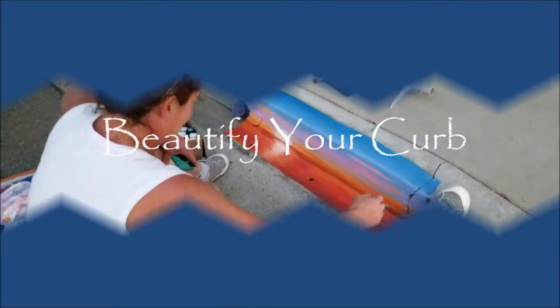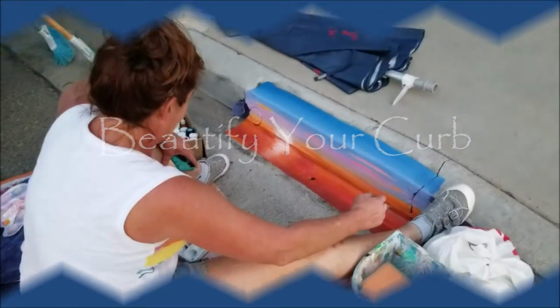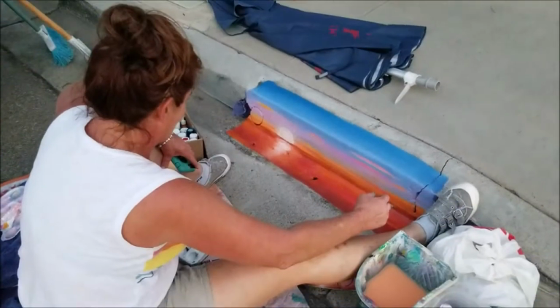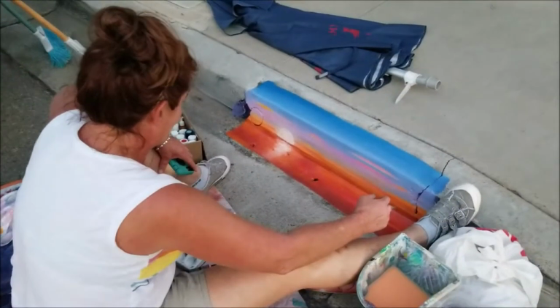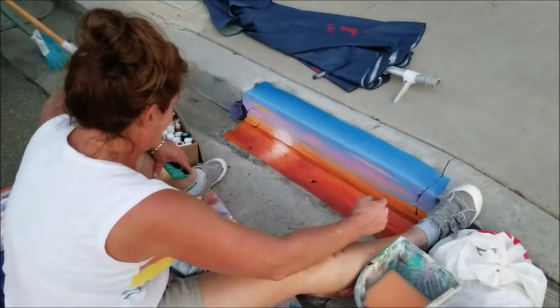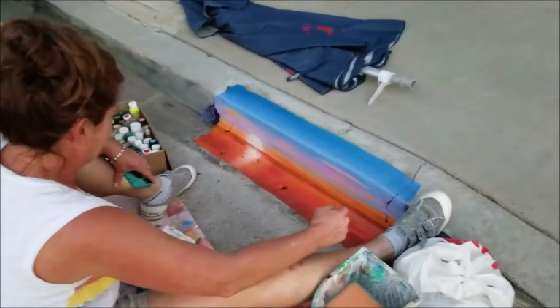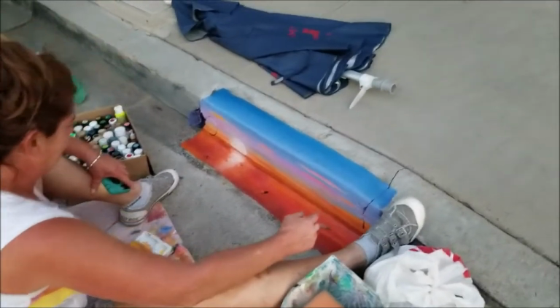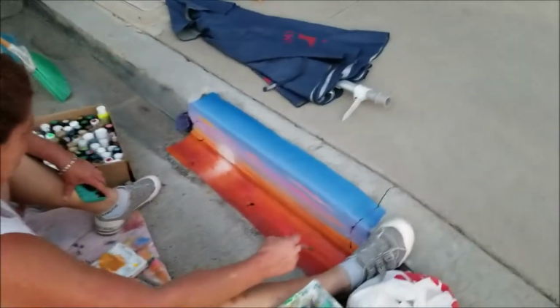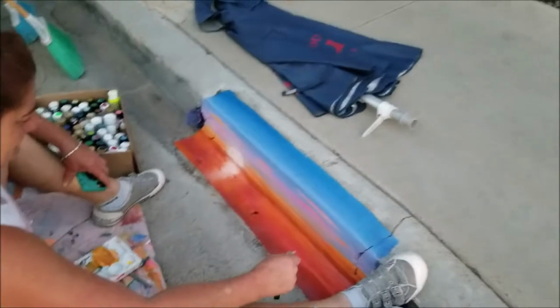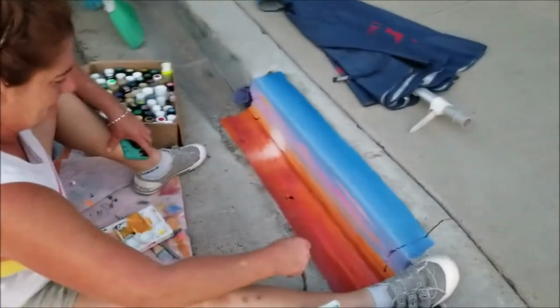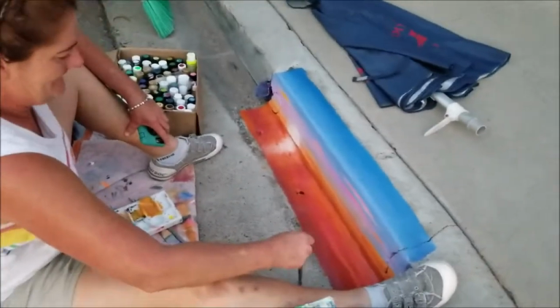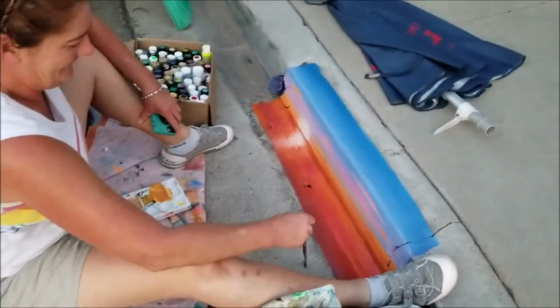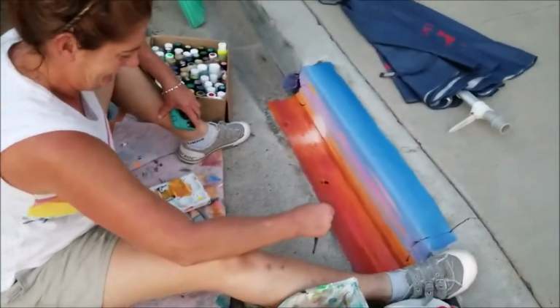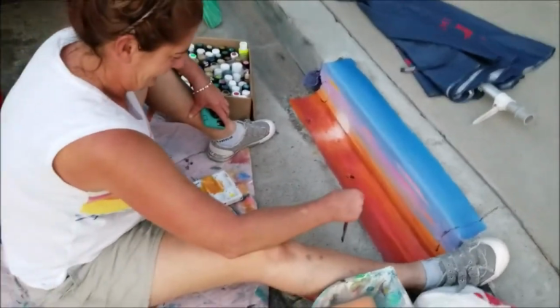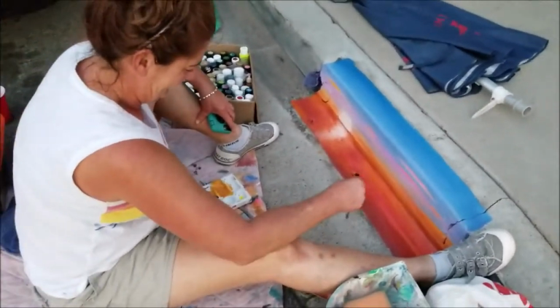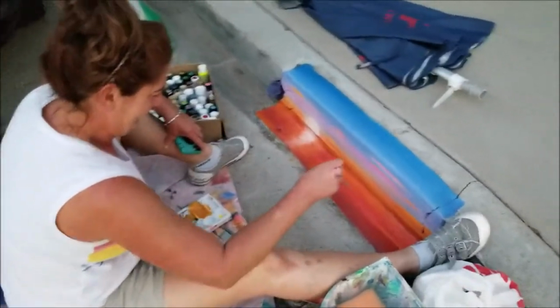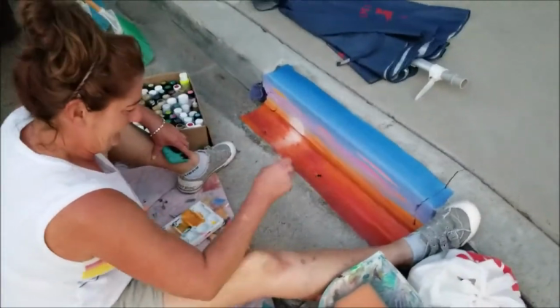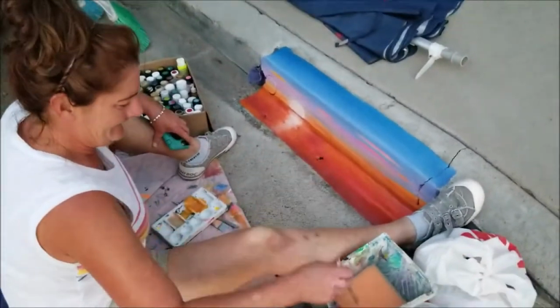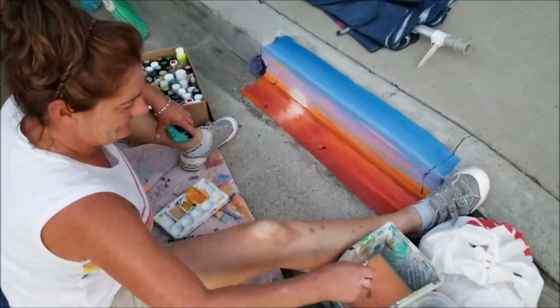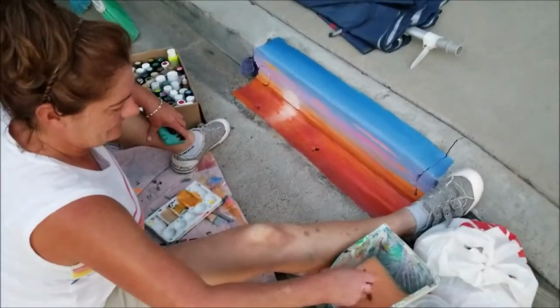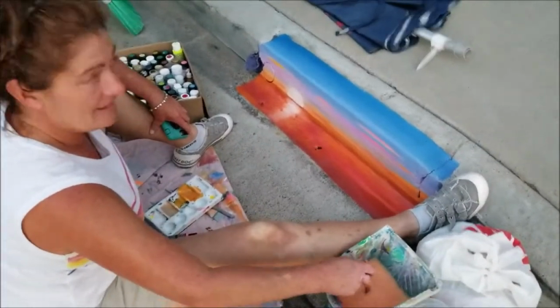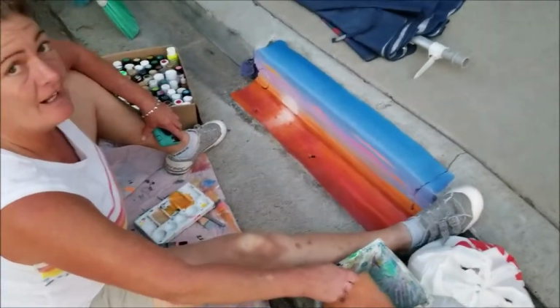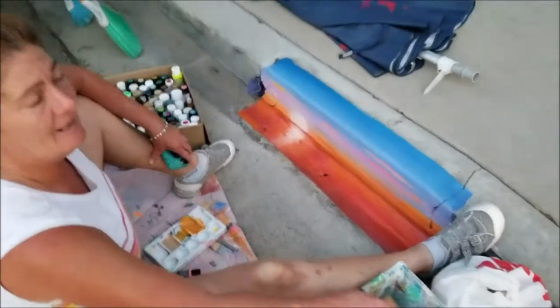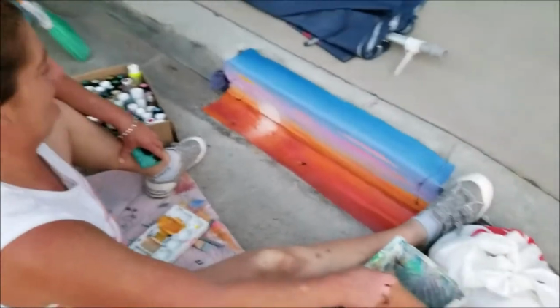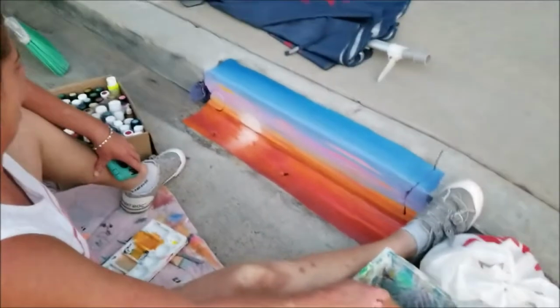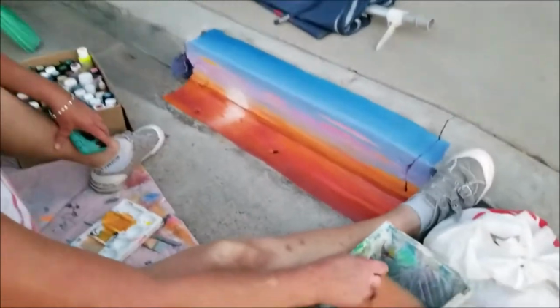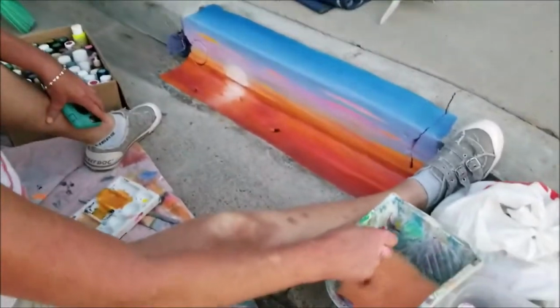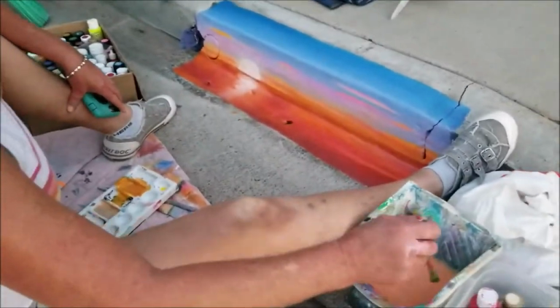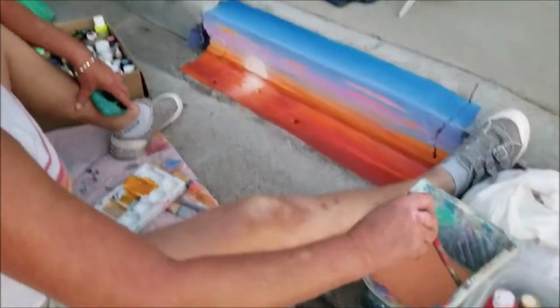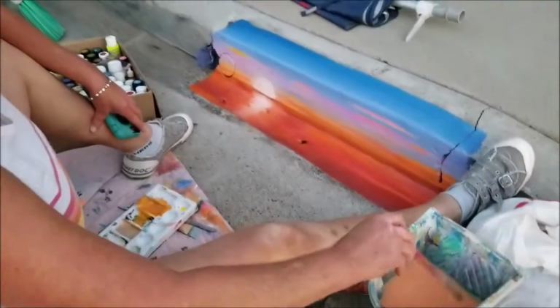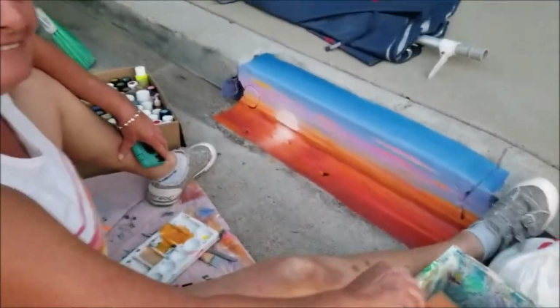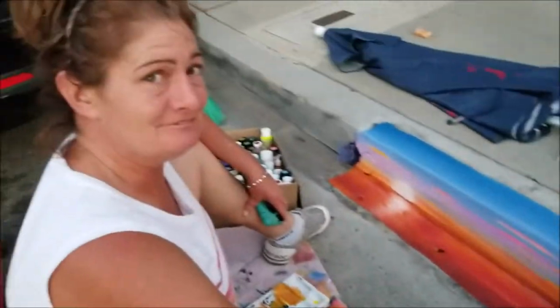All right, friends. Hey, it's Dave Domingos here. I finally met the artist painting all these curbs in Claremont, right at the end of 52nd and Regents. Janice. Hi. That is awesome.